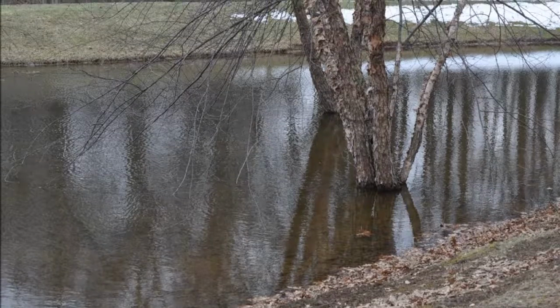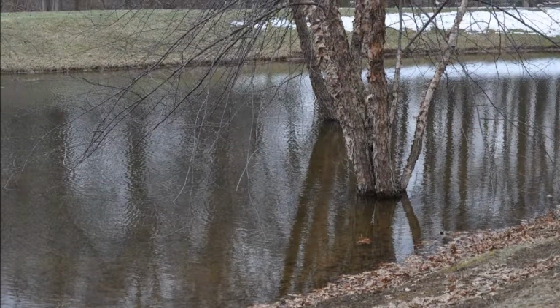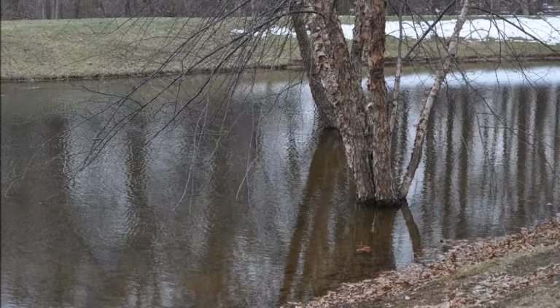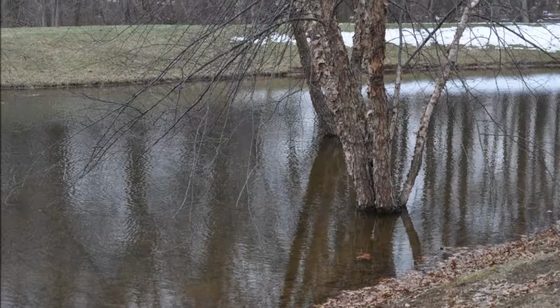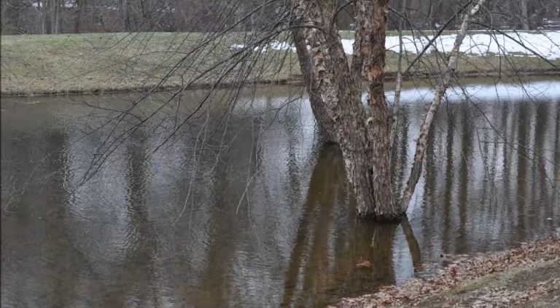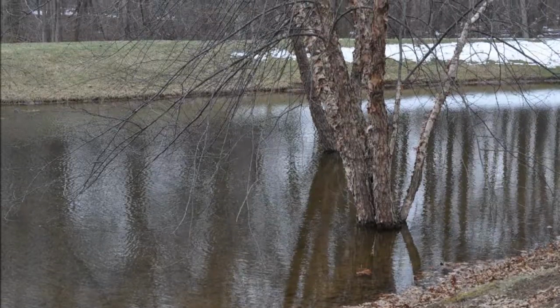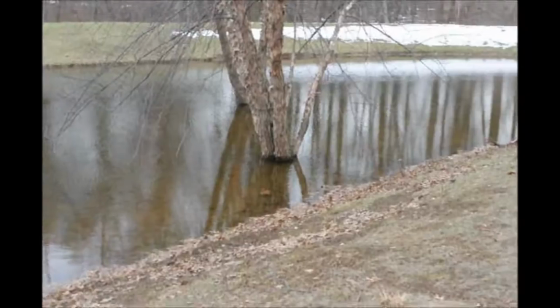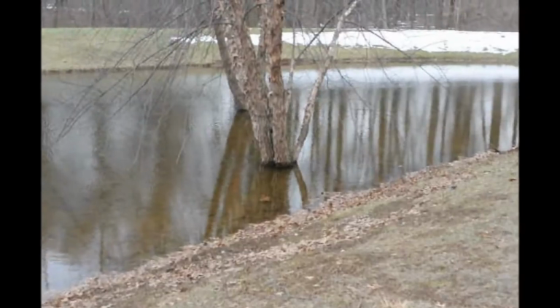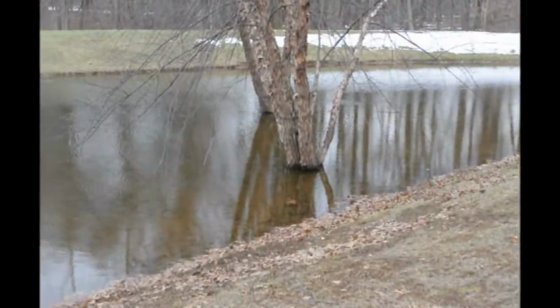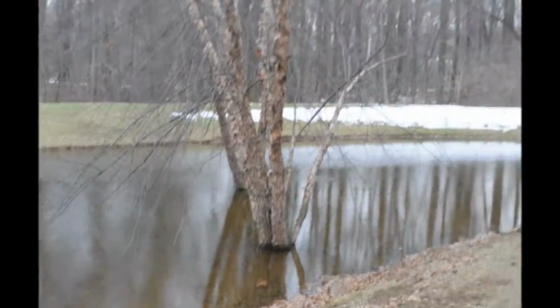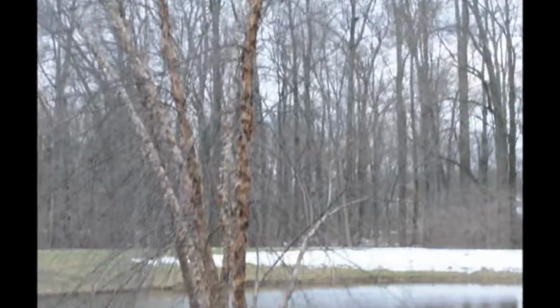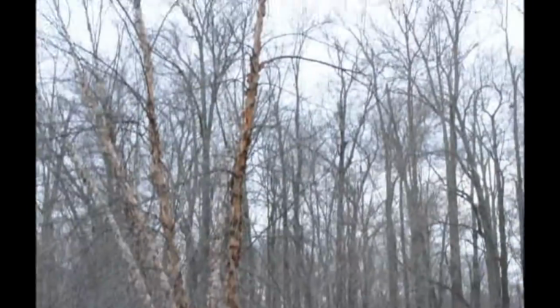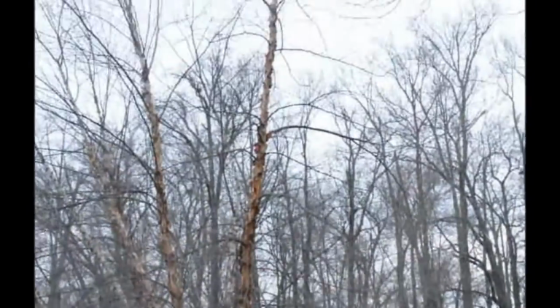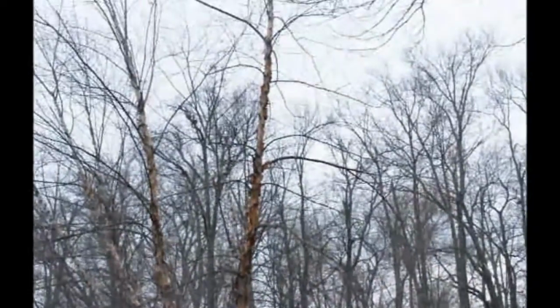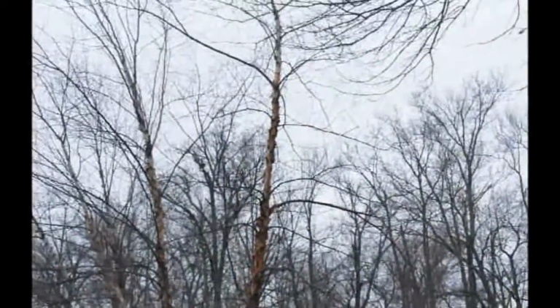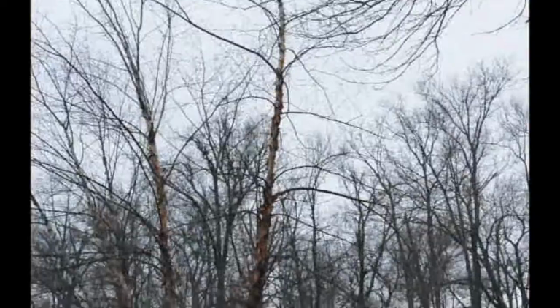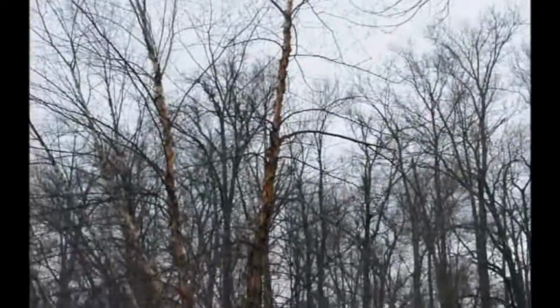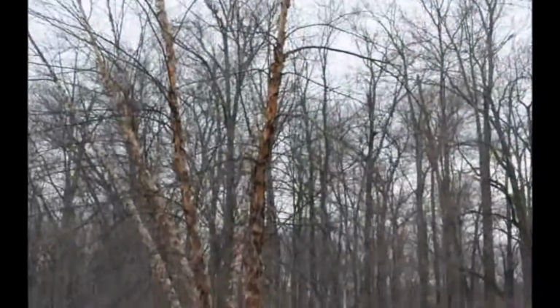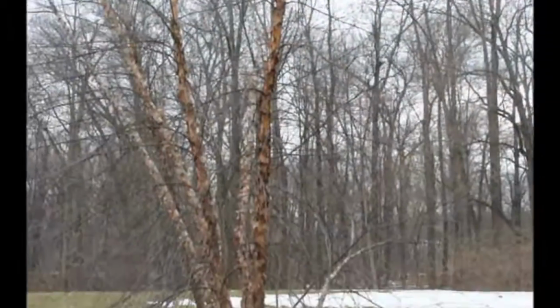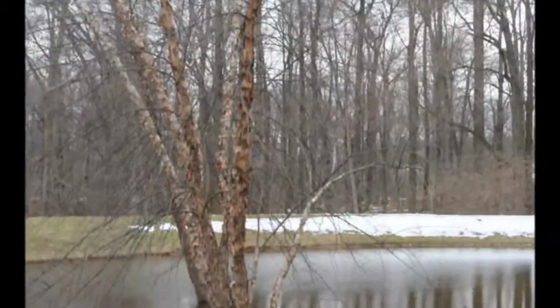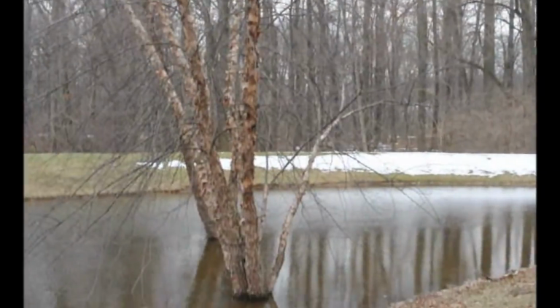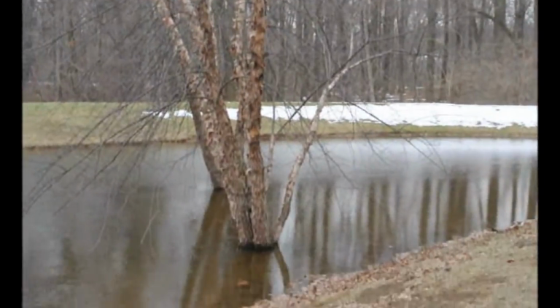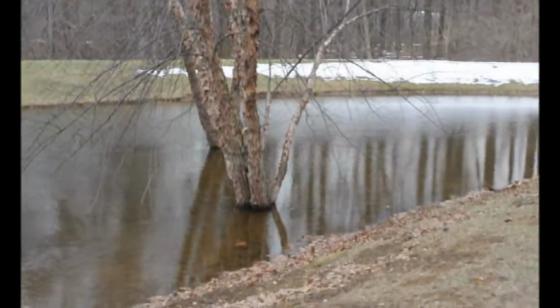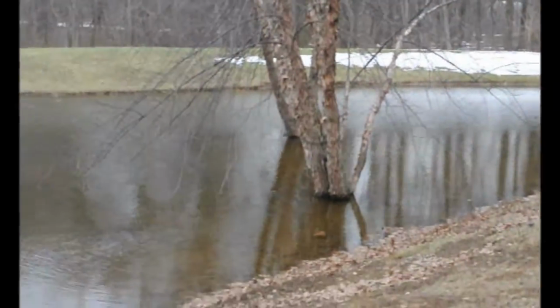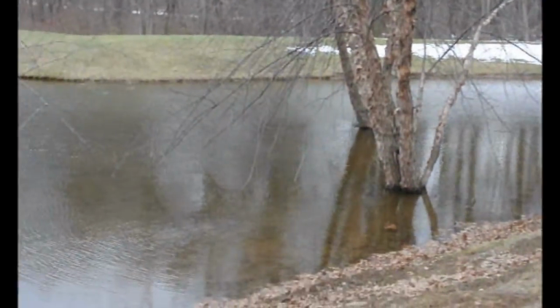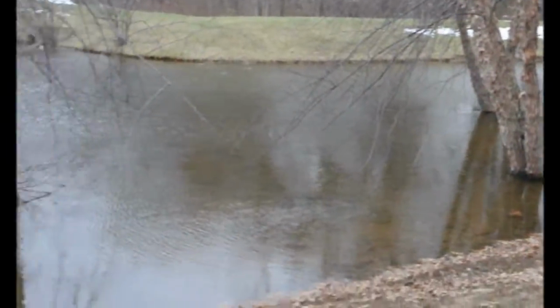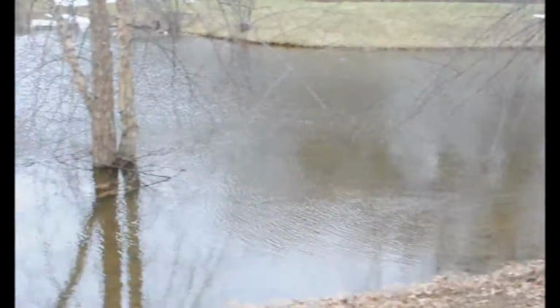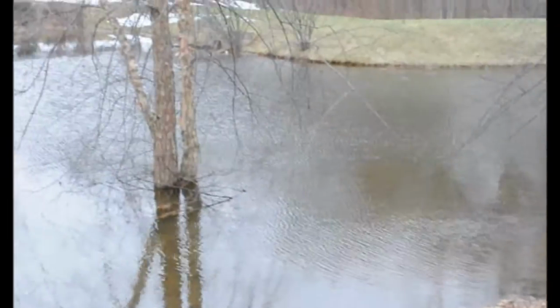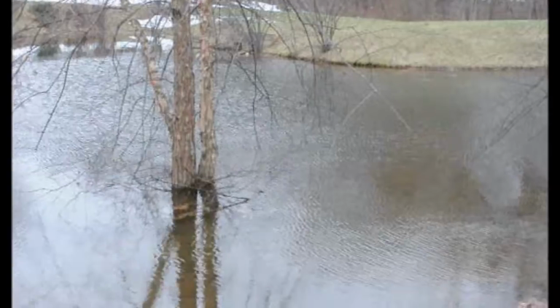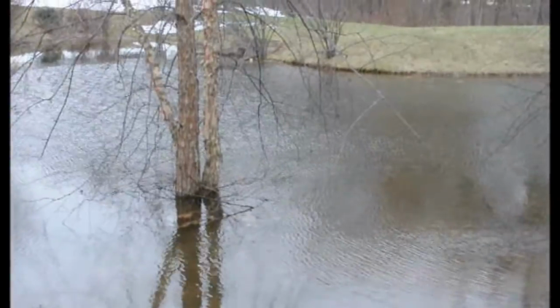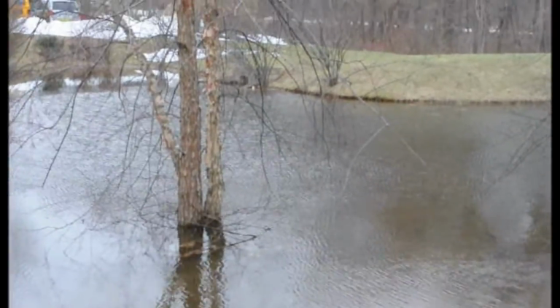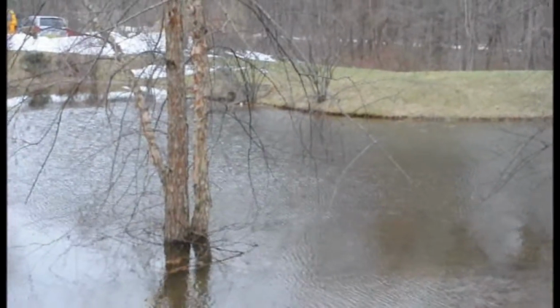Do you have an area that gets flooded on a periodic and regular basis and many trees fail? If you're looking for a tree that will do well in that area, well, this is it — this is a river birch tree.